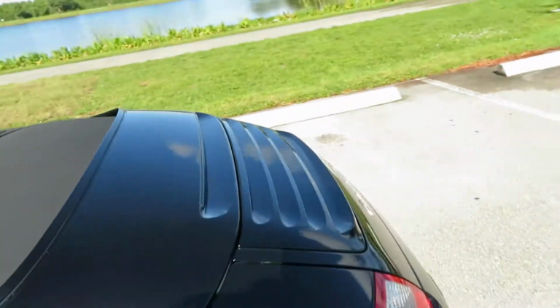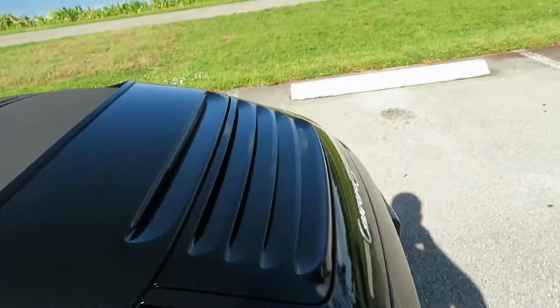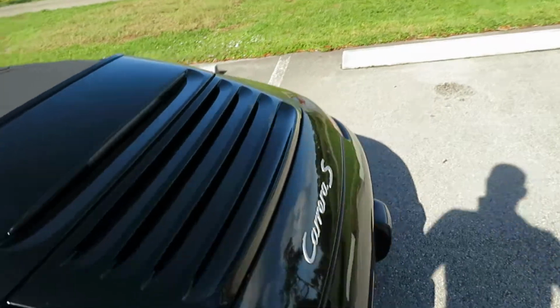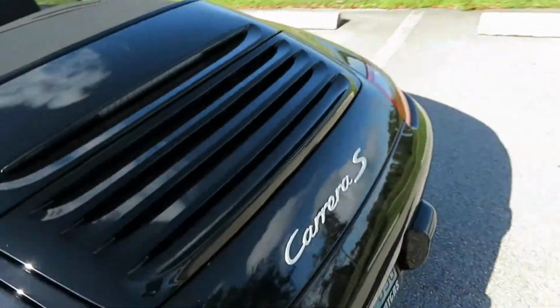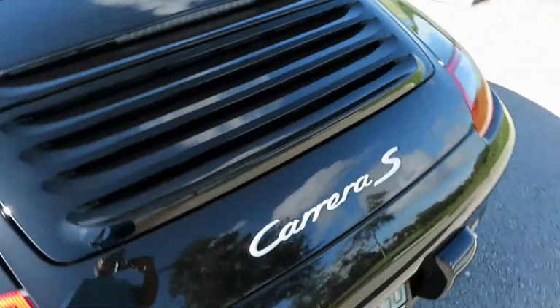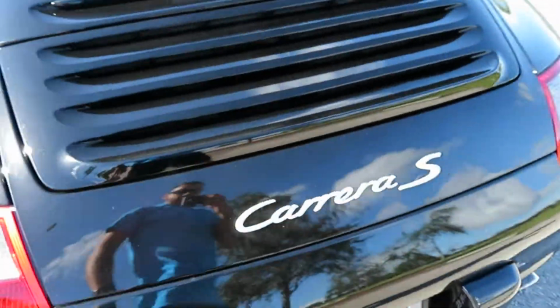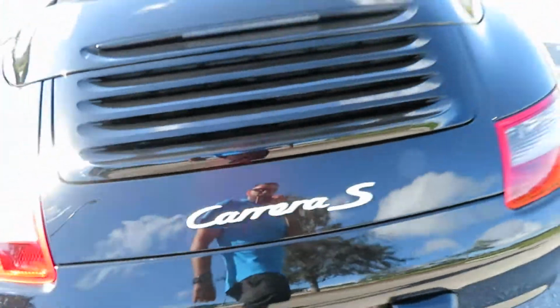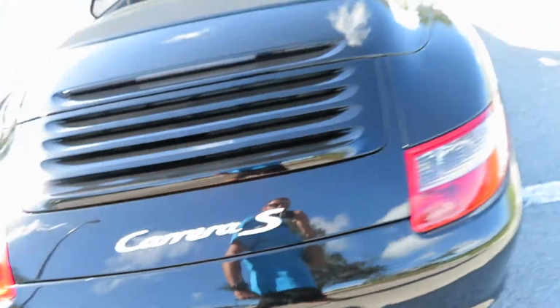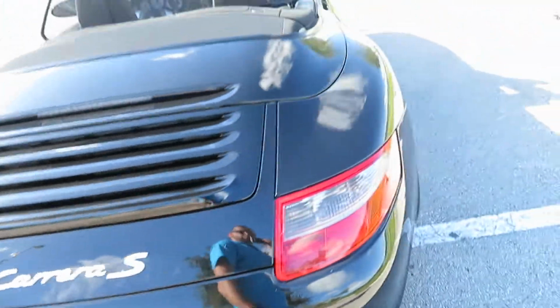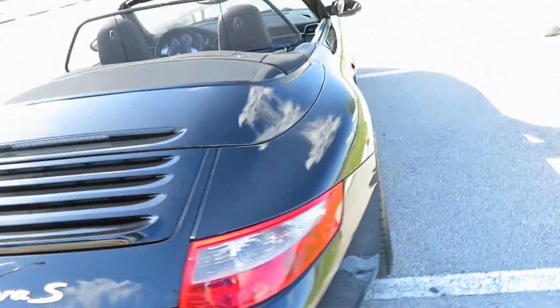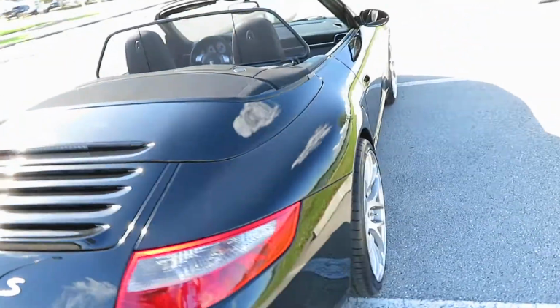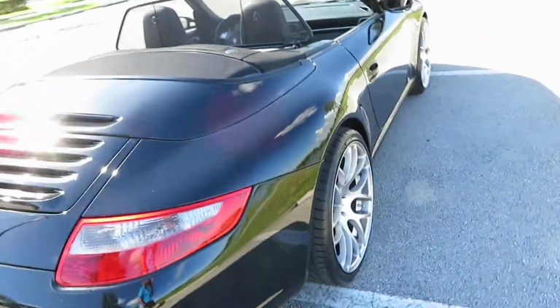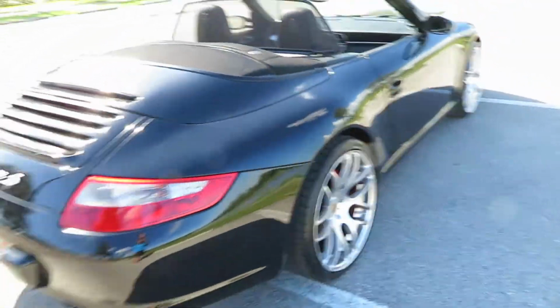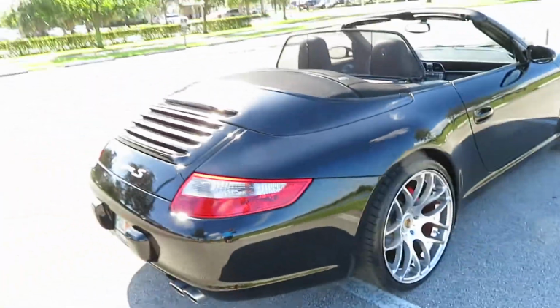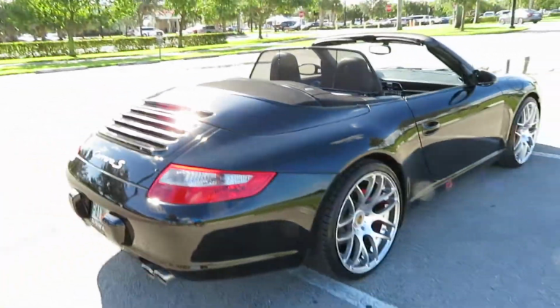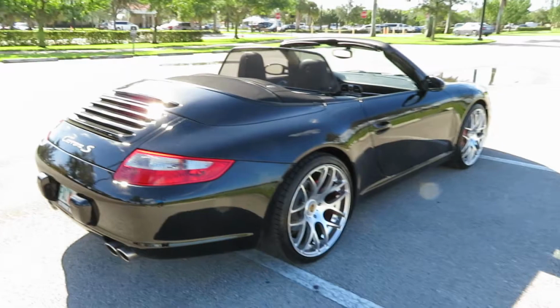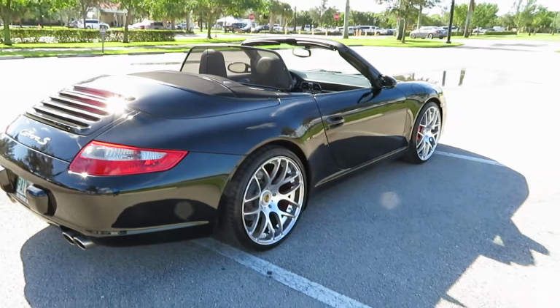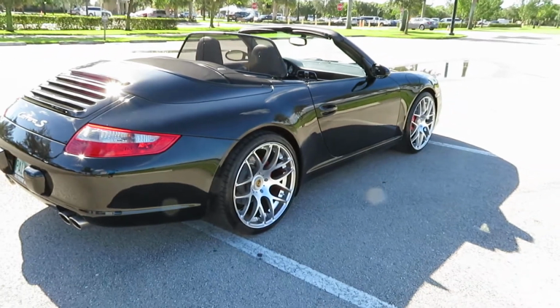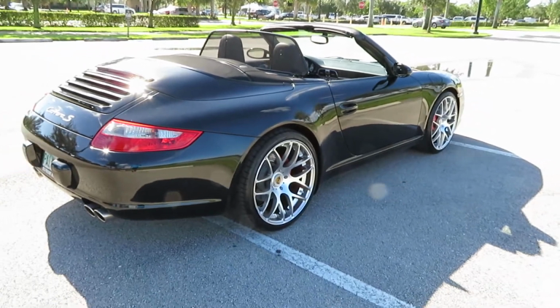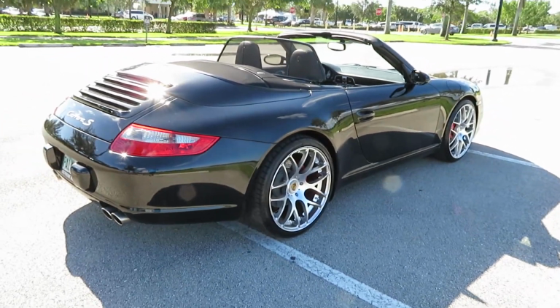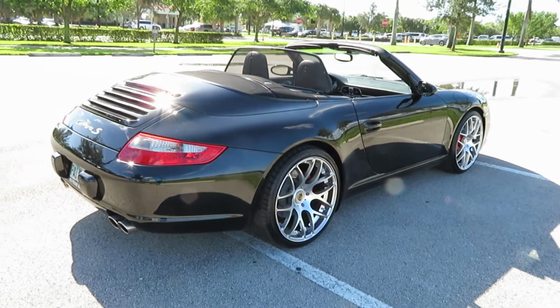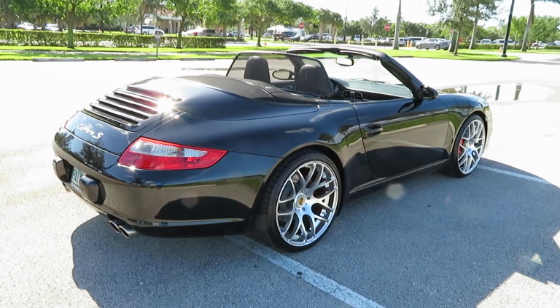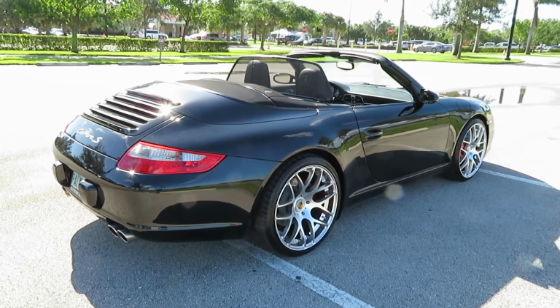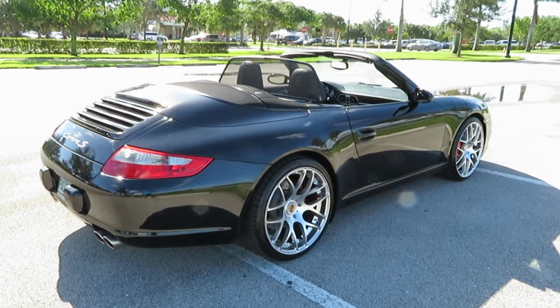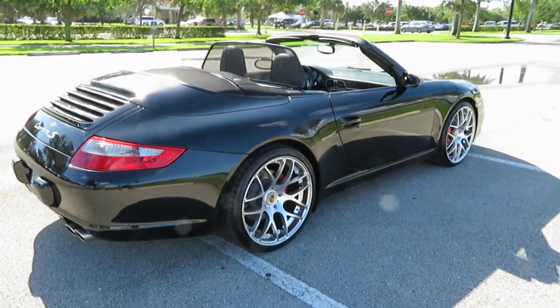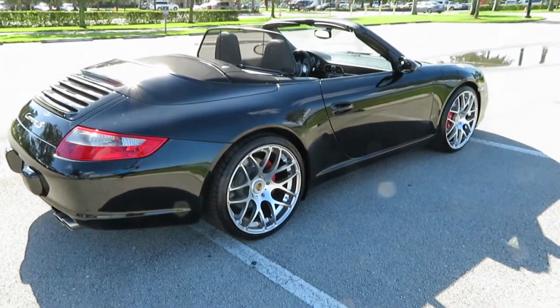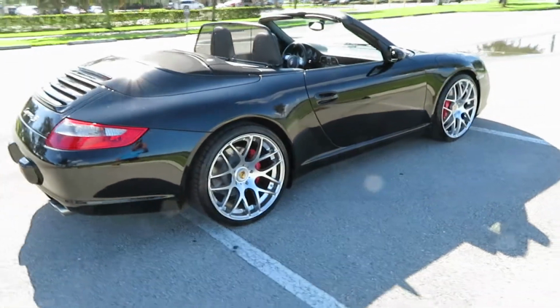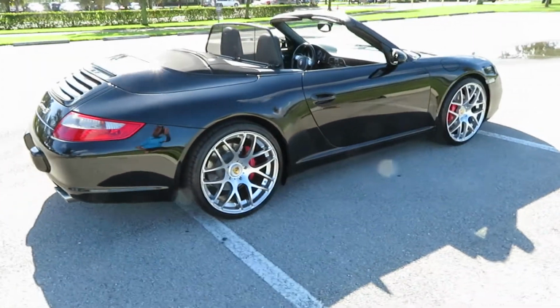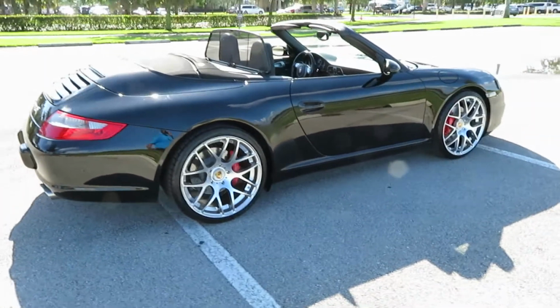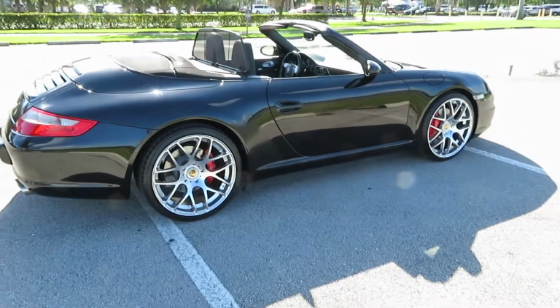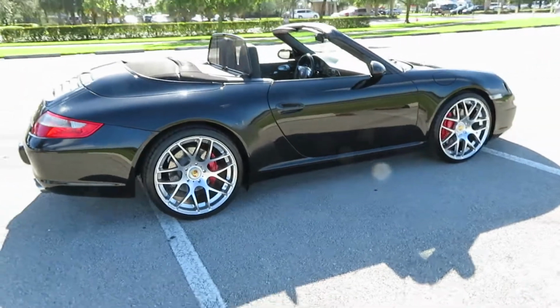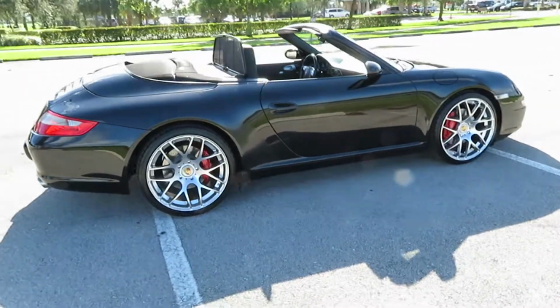Excellent Carrera S — runs and drives awesome, turns heads everywhere. Give us a call at 954-561-2499.